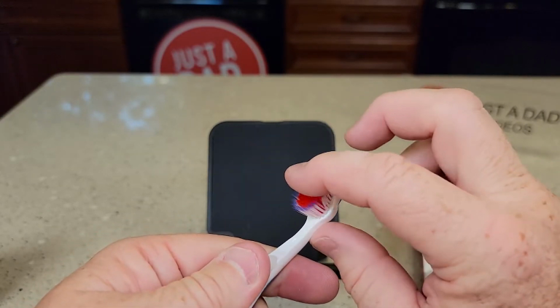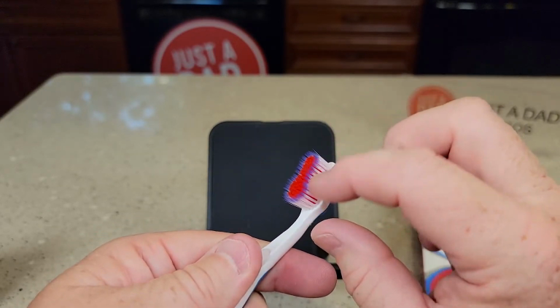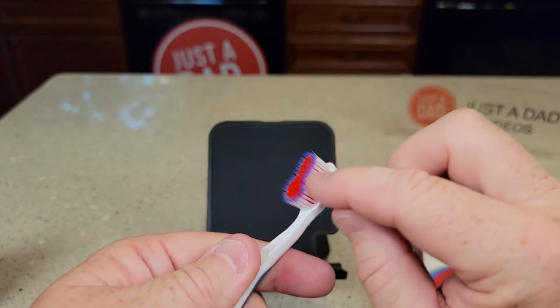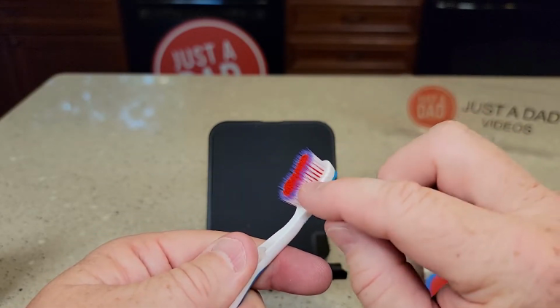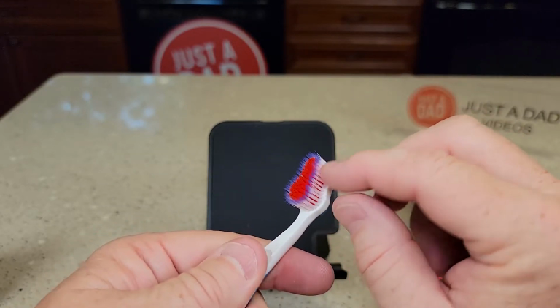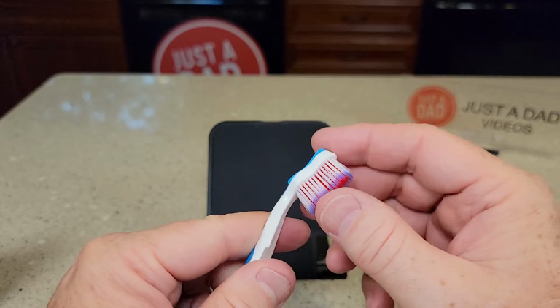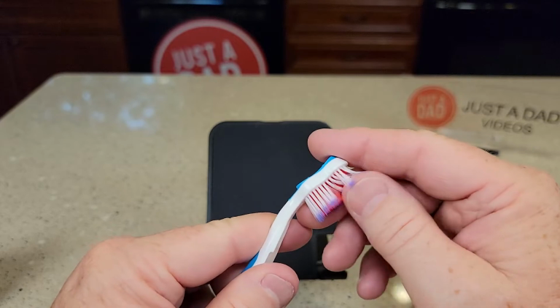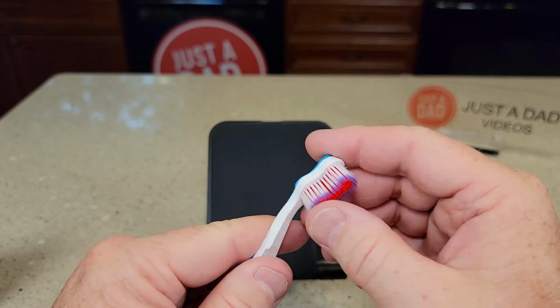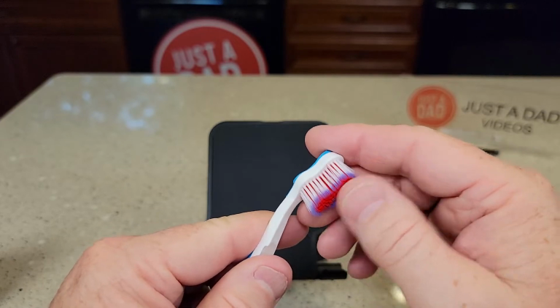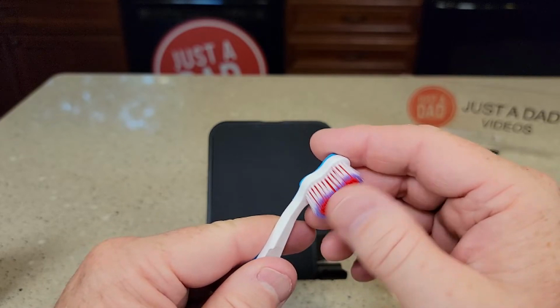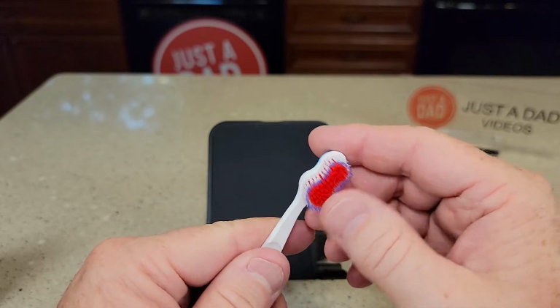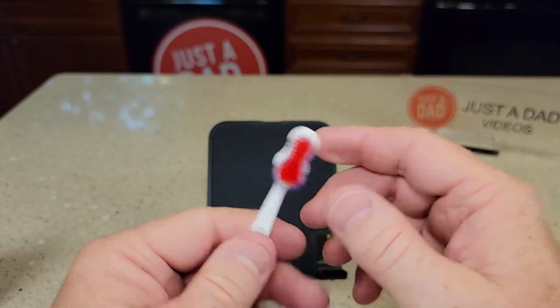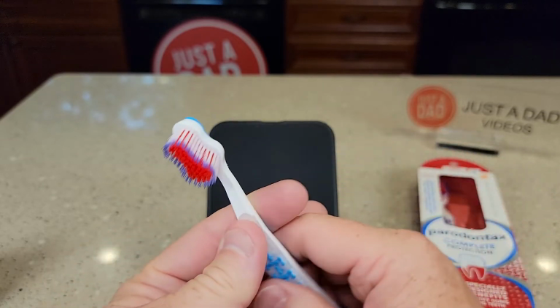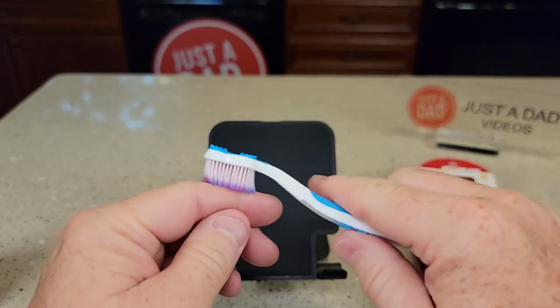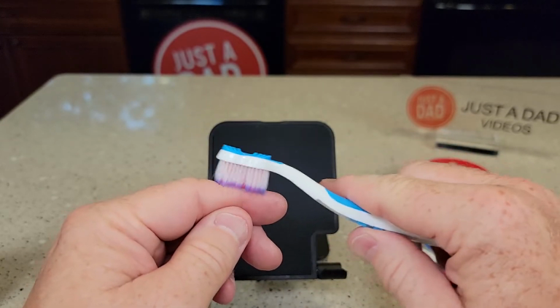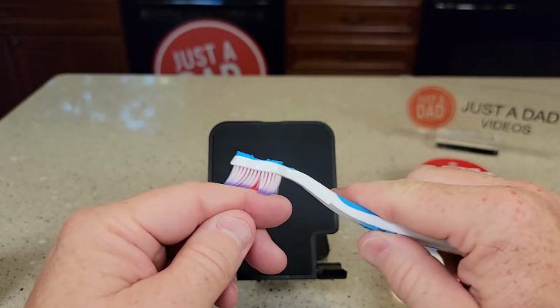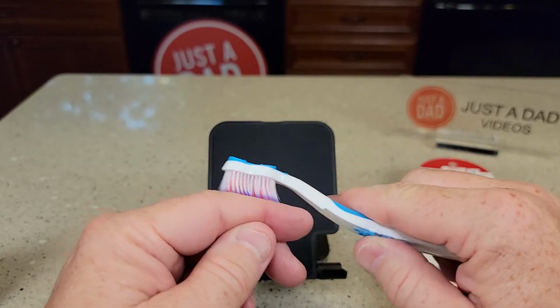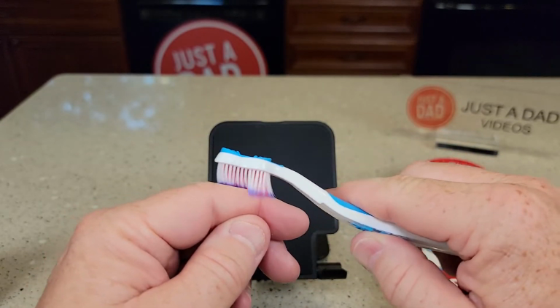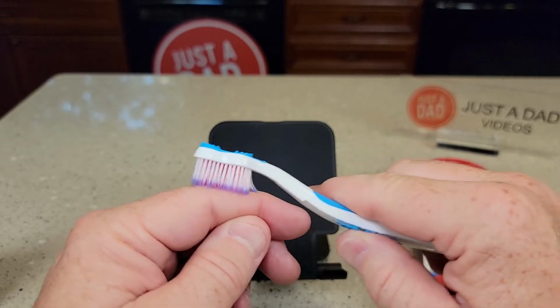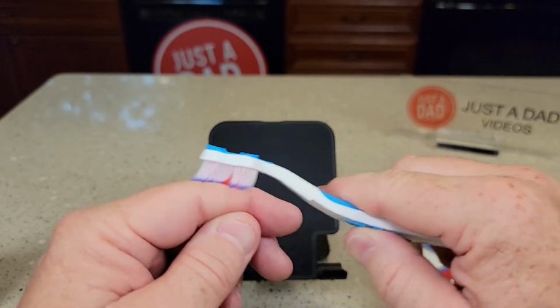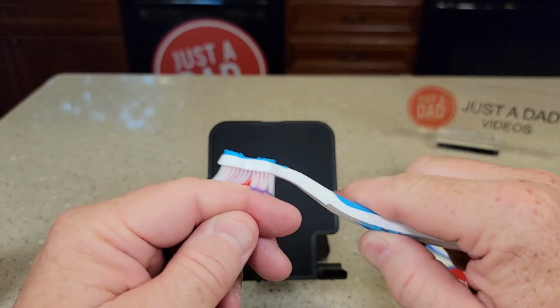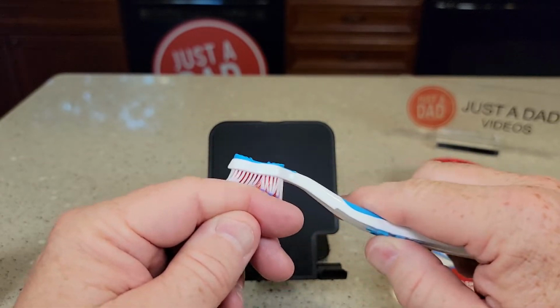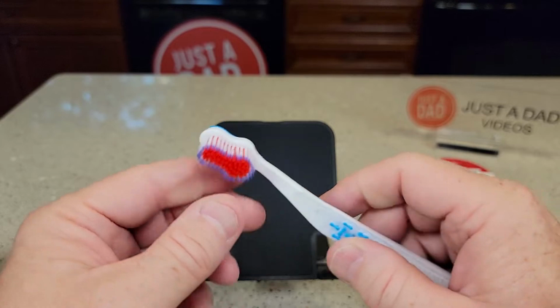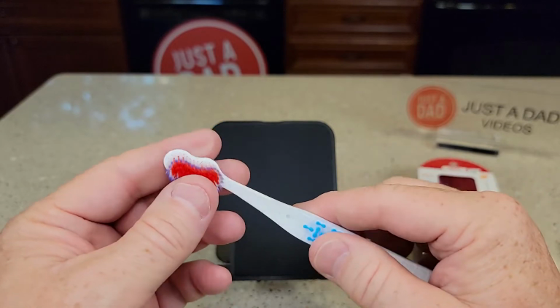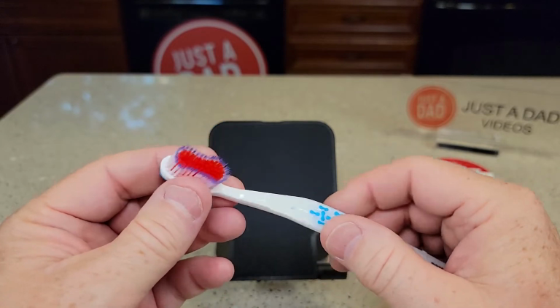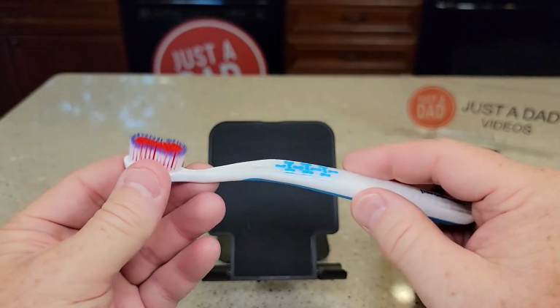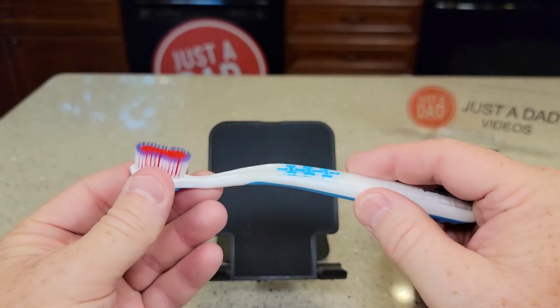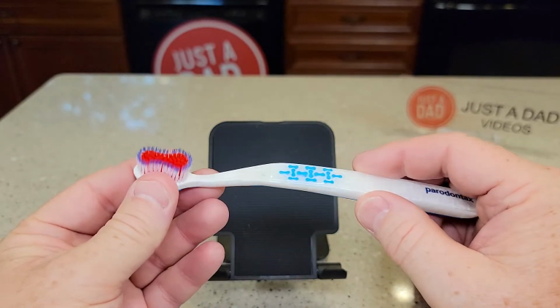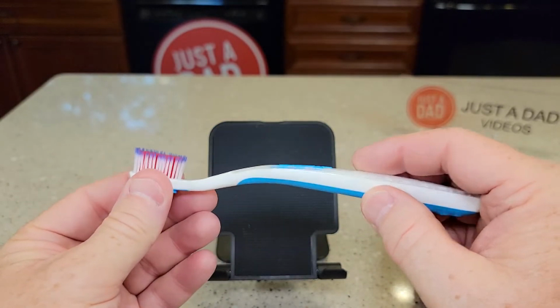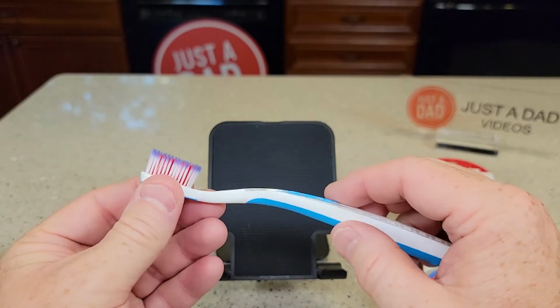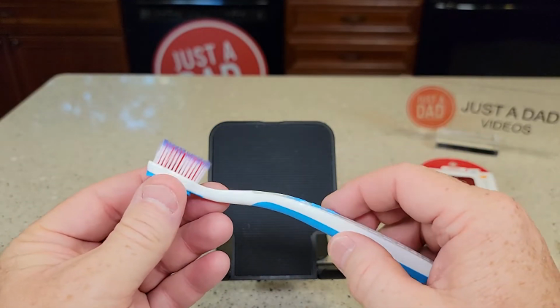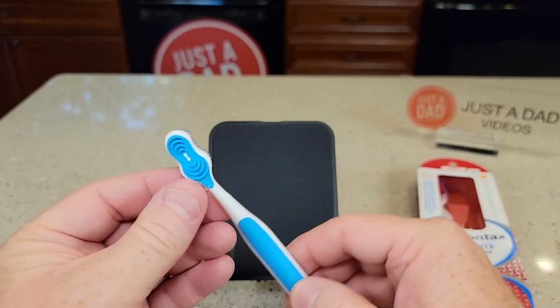It doesn't hurt my gums when I brush. I tend to be a little hard when I brush, and this just feels like it's doing a good job, but actually doesn't hurt.